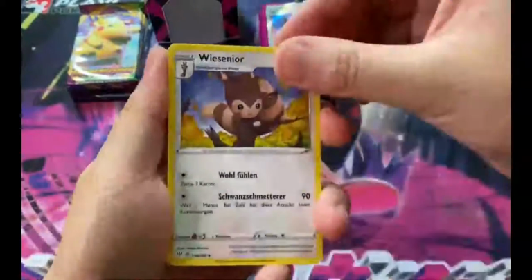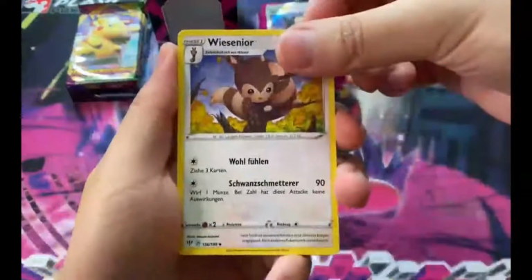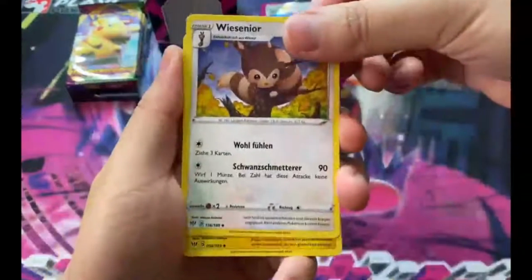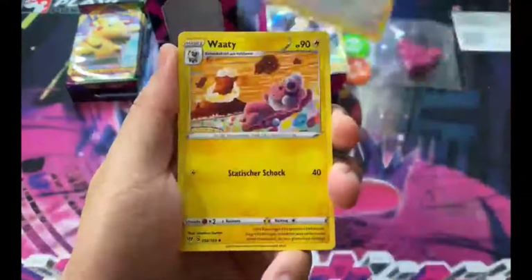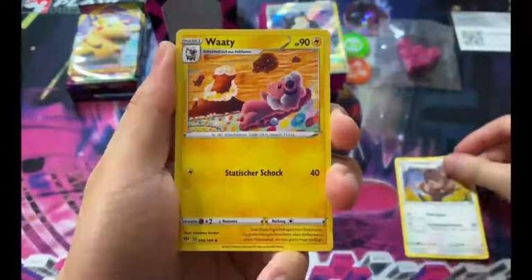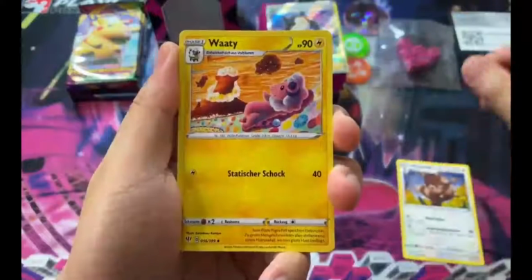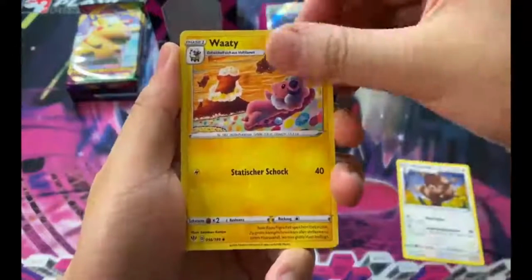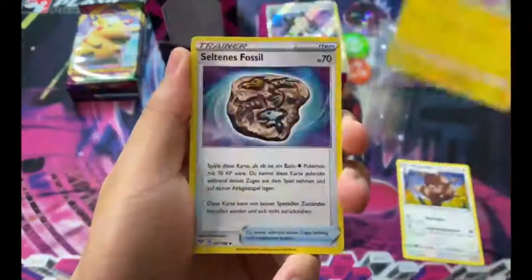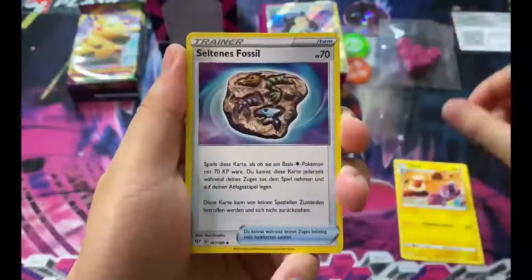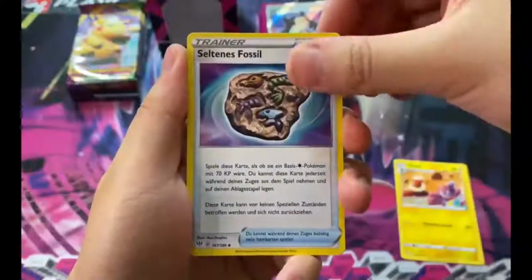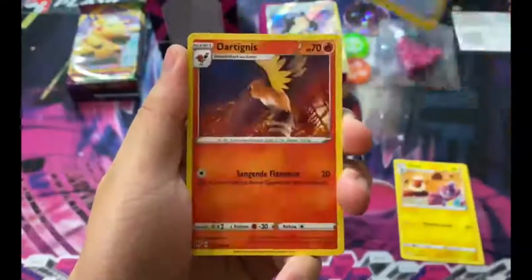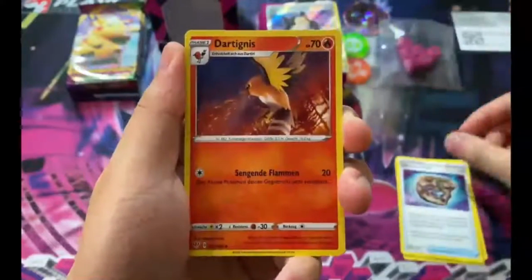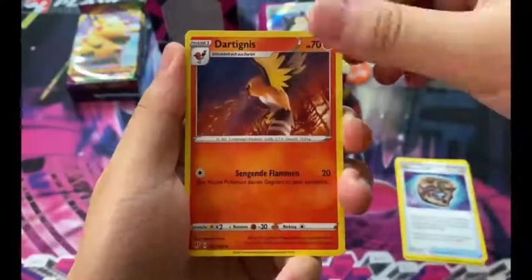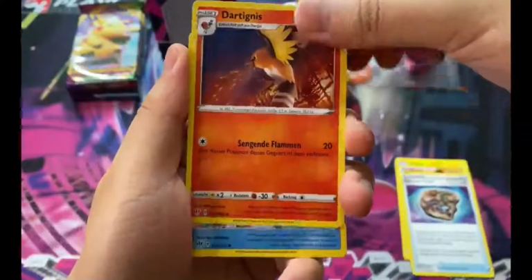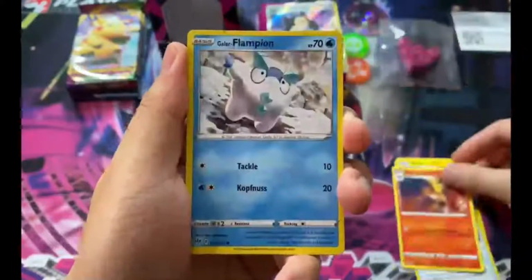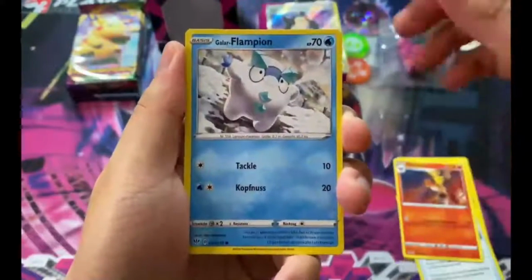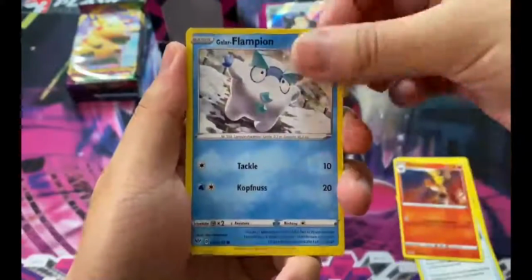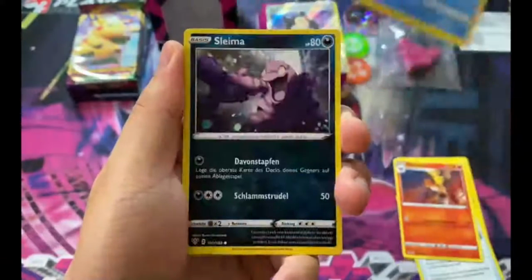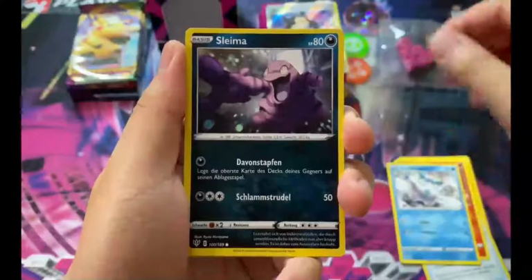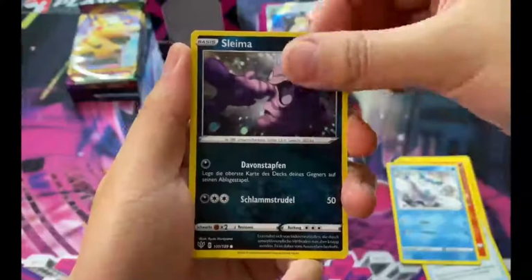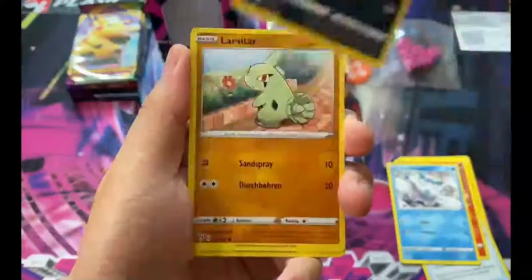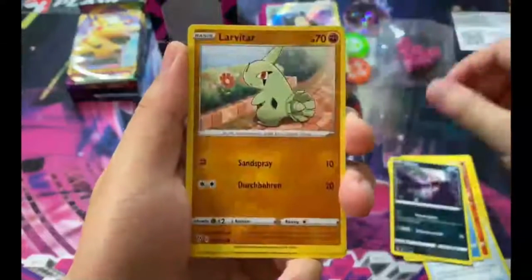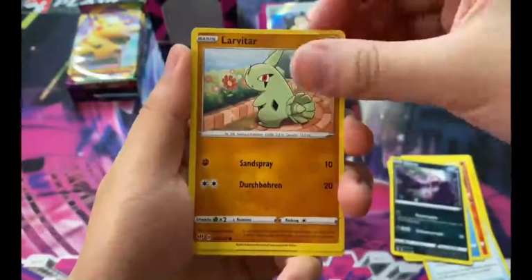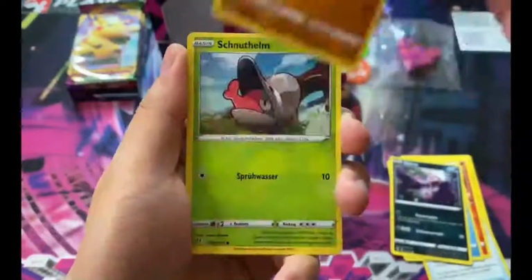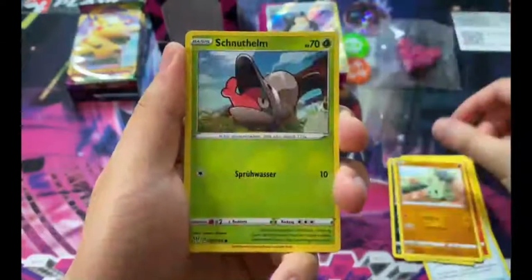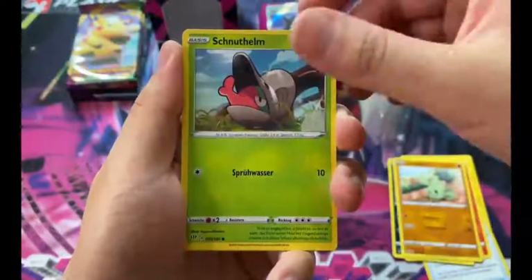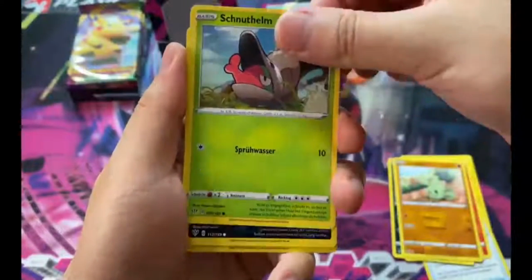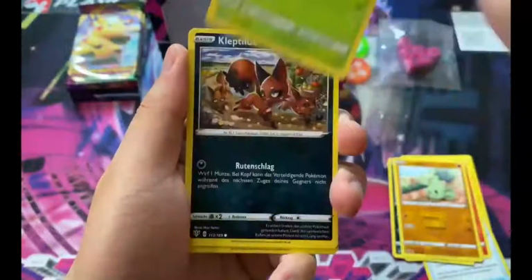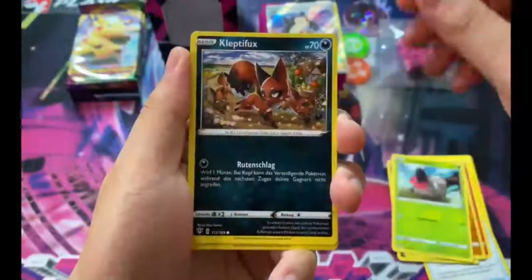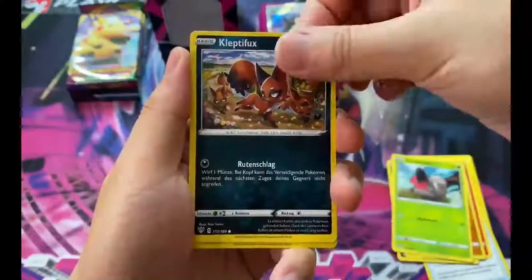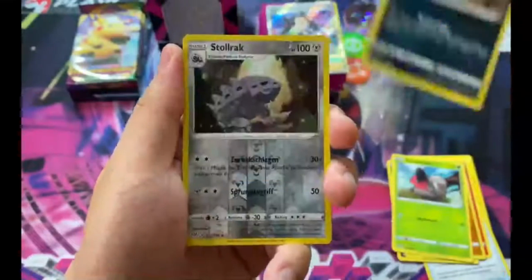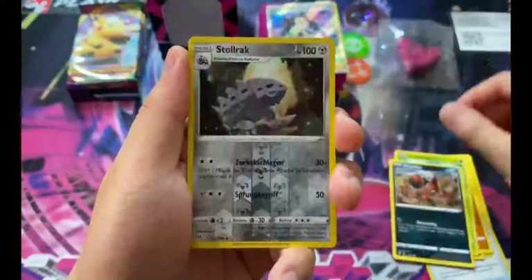We got a Ferret... Falafi... I don't know. Fletcherding. Darnock. Oh my God, sorry. But let's see what we get for our first pack.